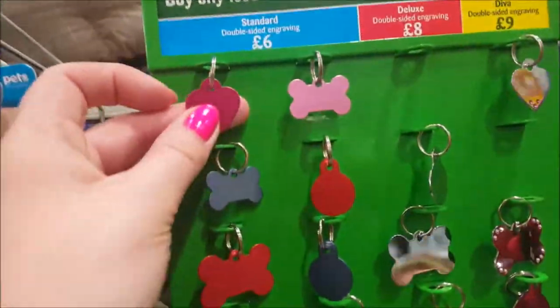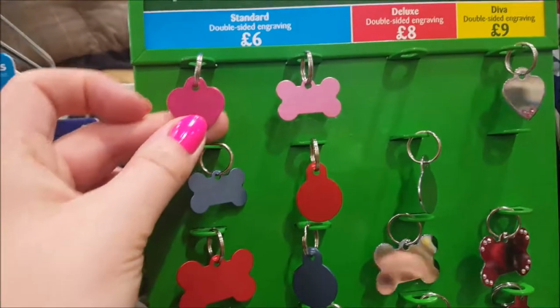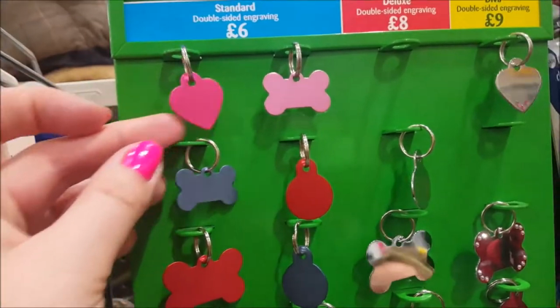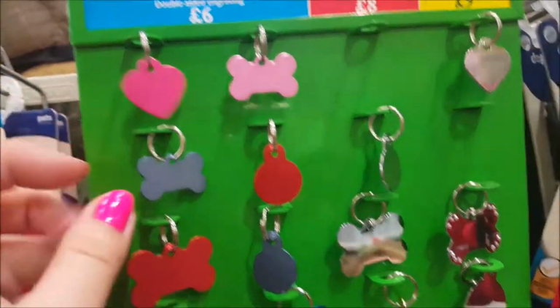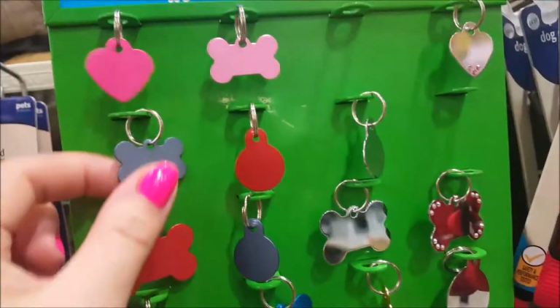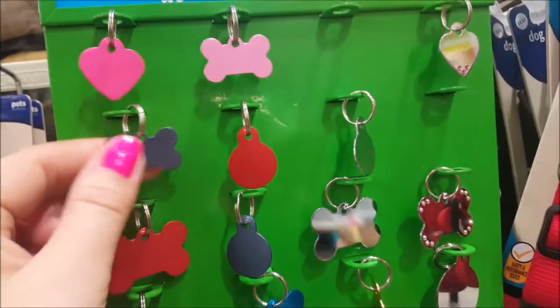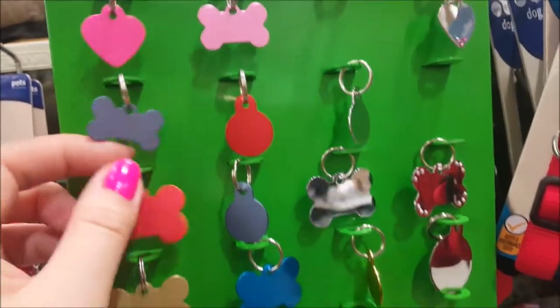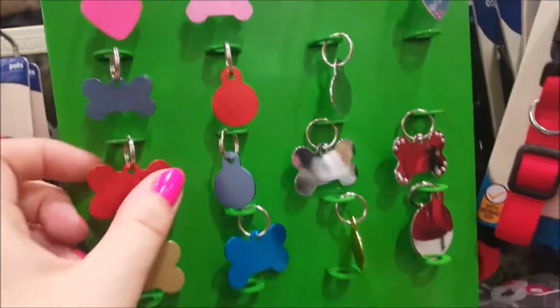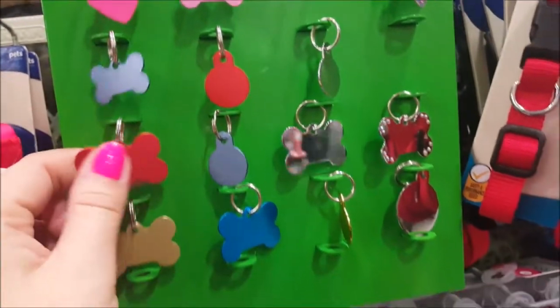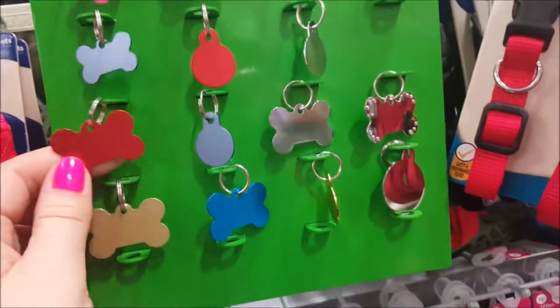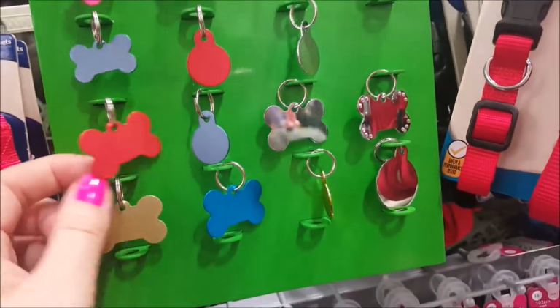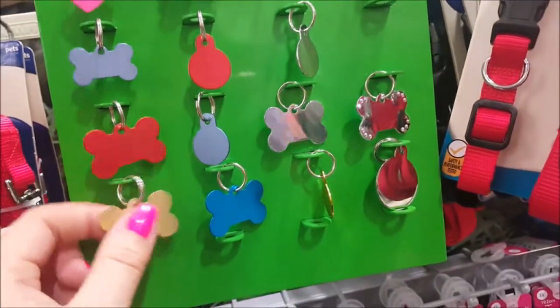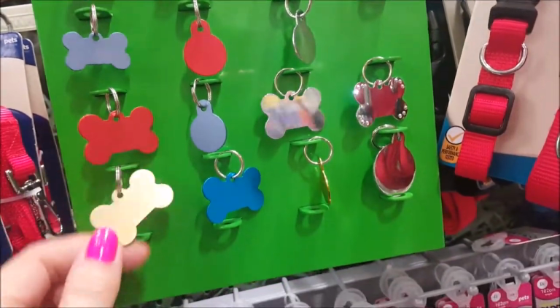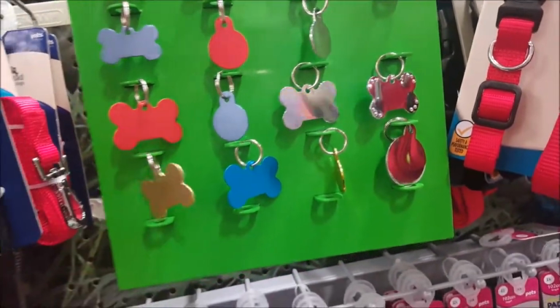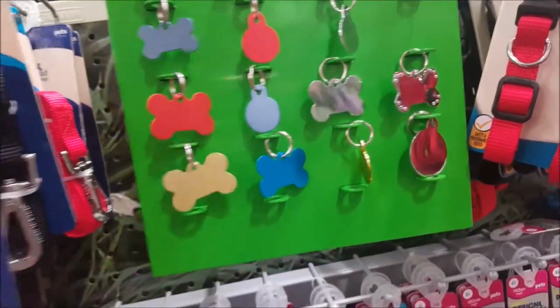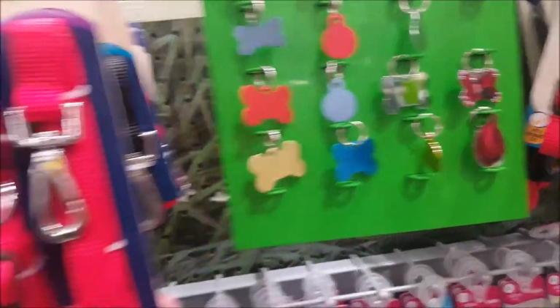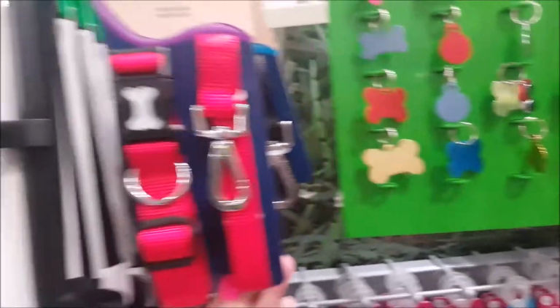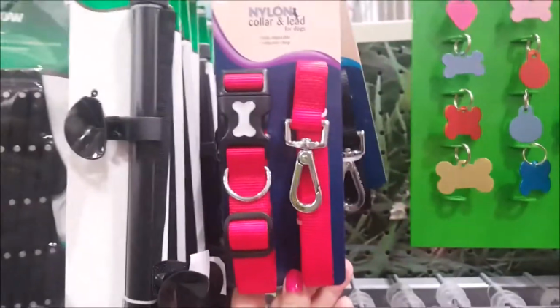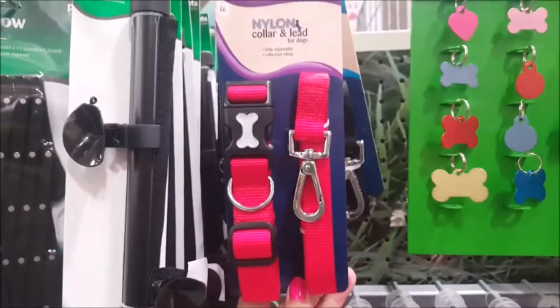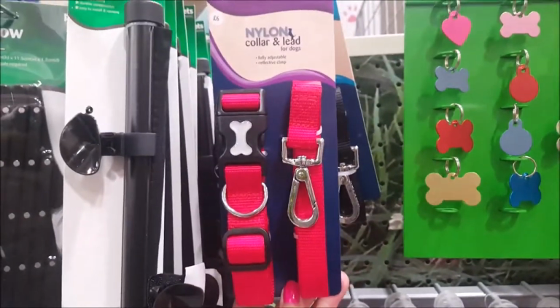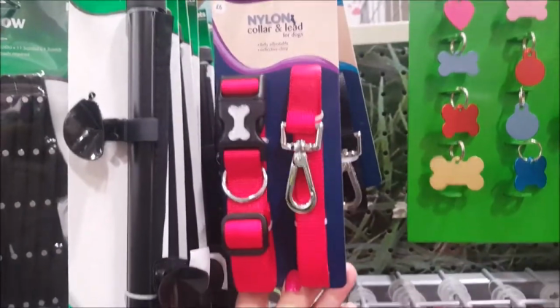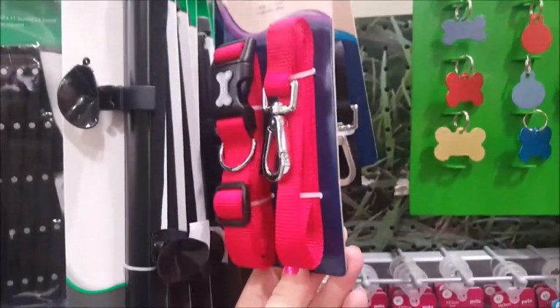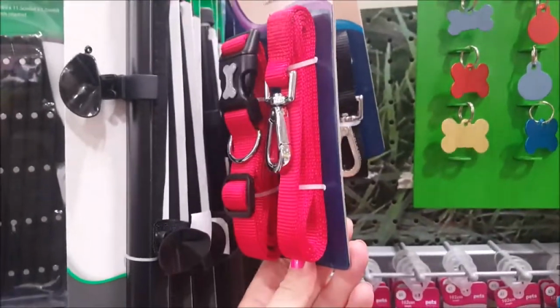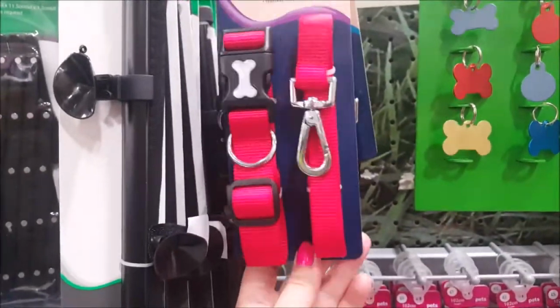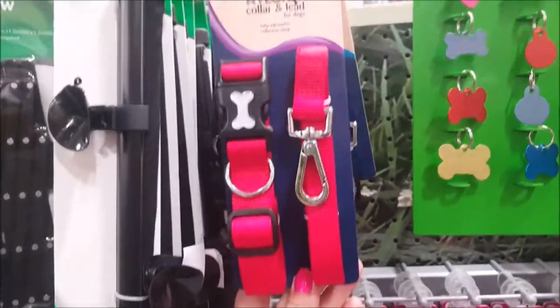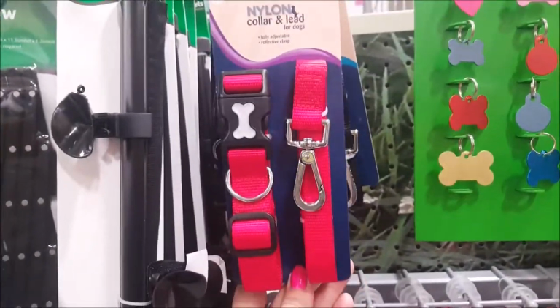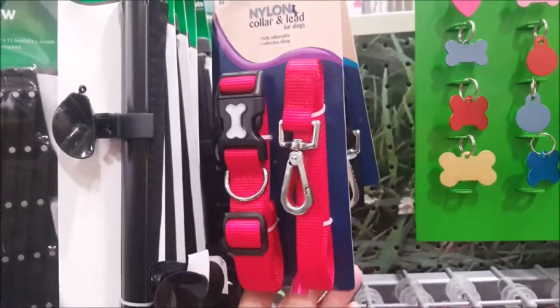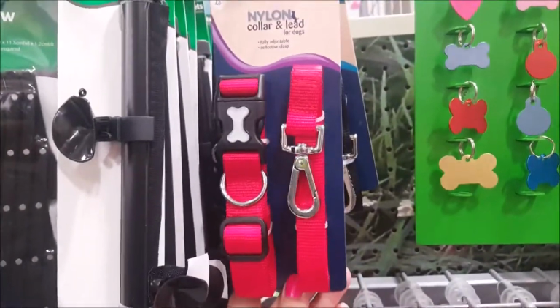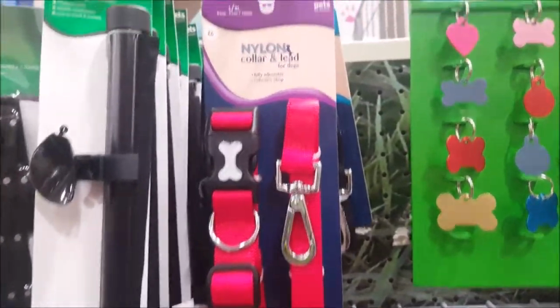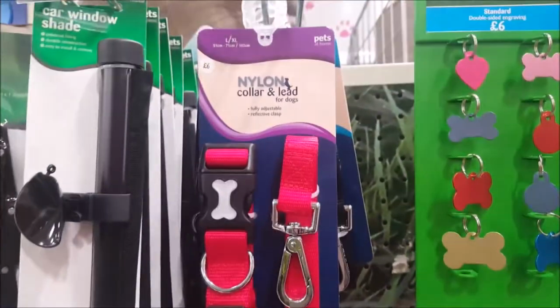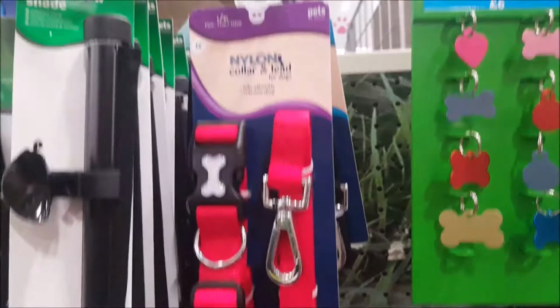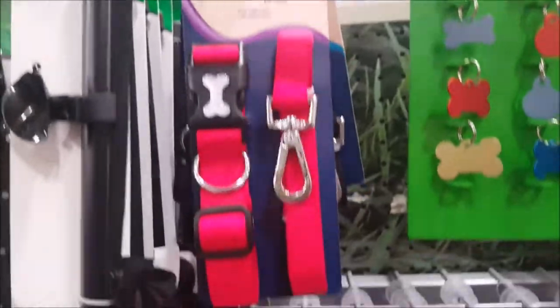And there are some little dog tags because she needs a new dog tag. There are some sets - that's quite a good price. Look at that - a collar and a lead for £6, that's really good!